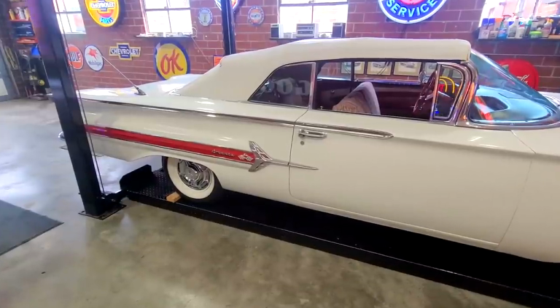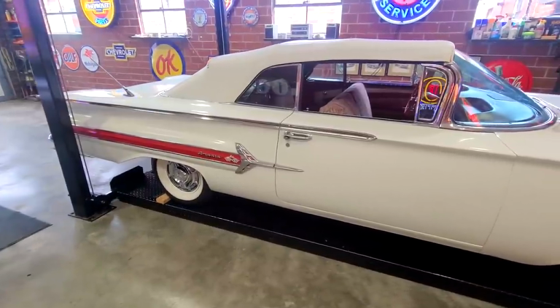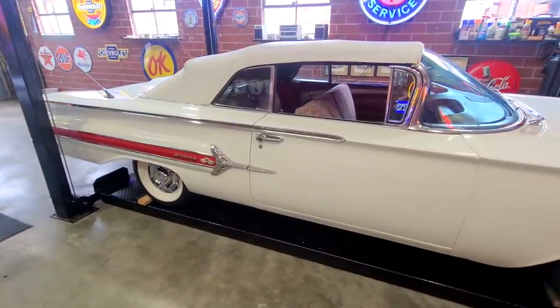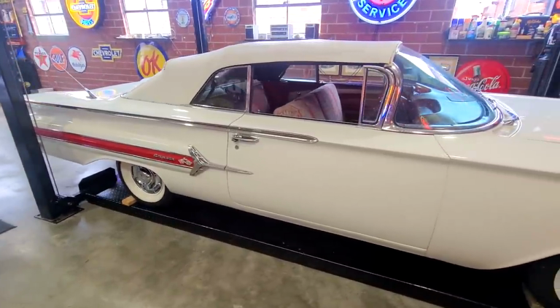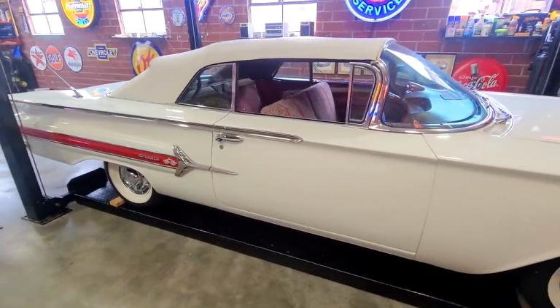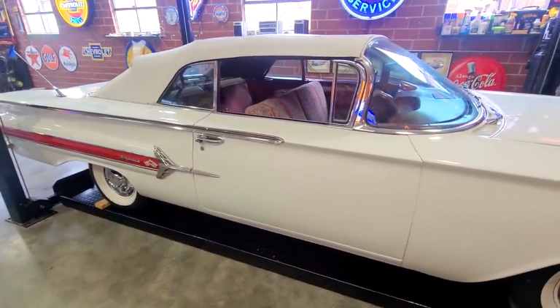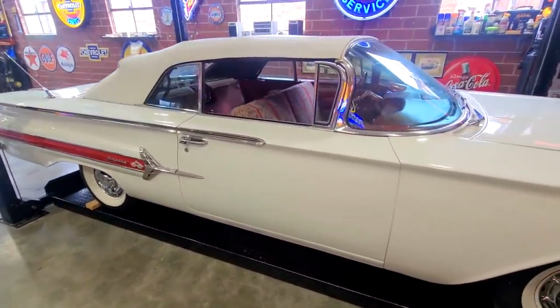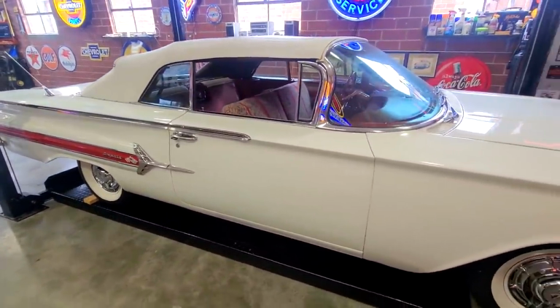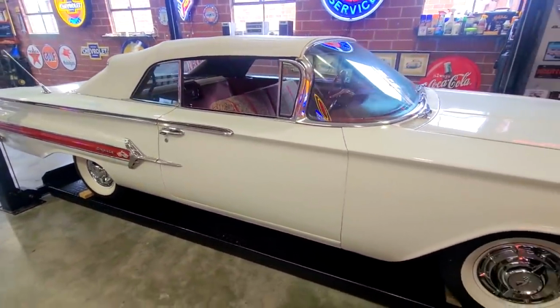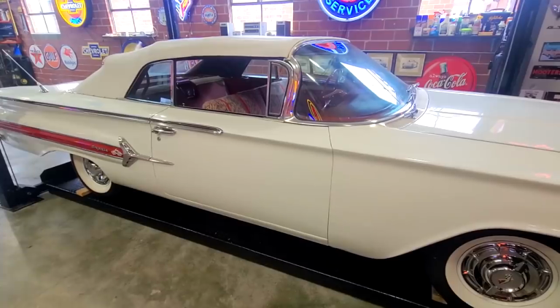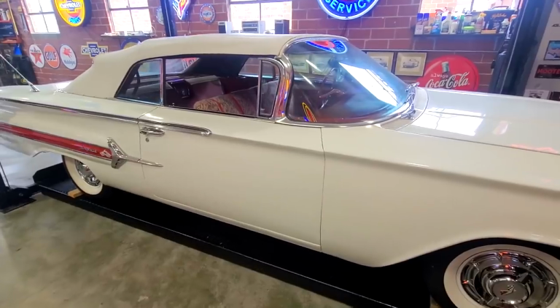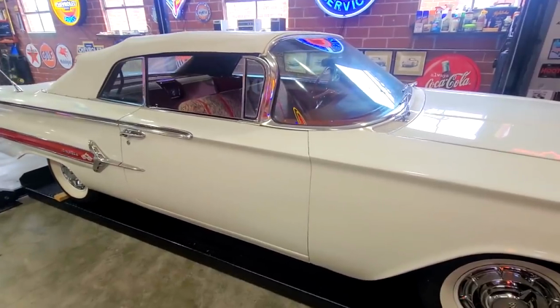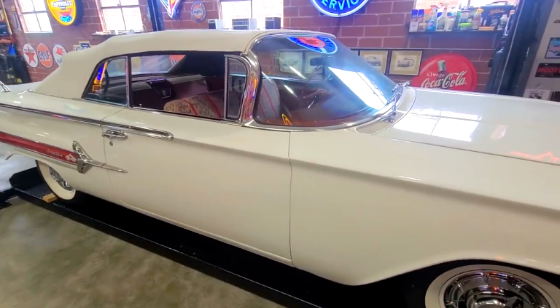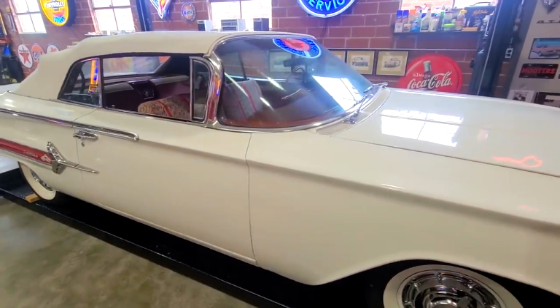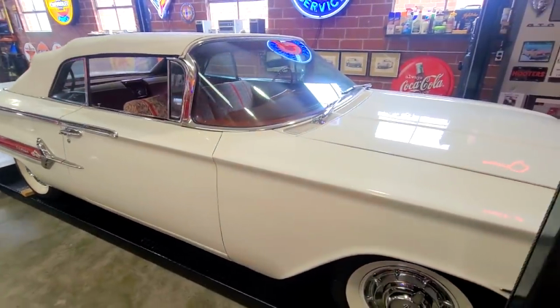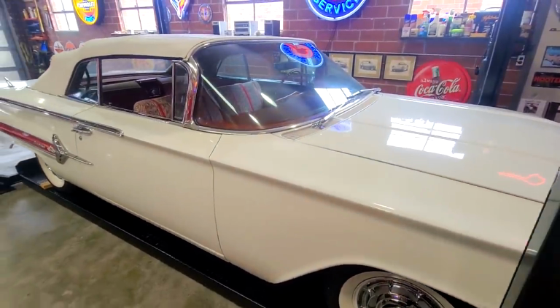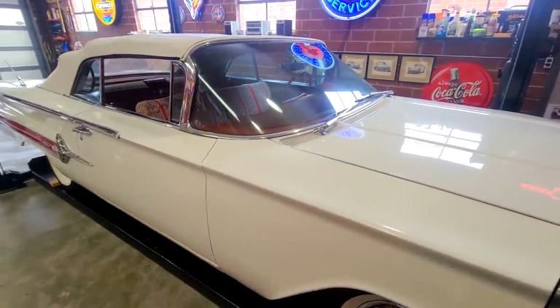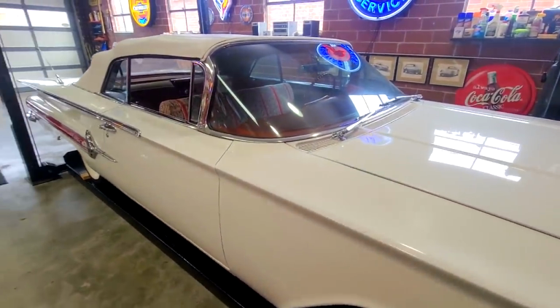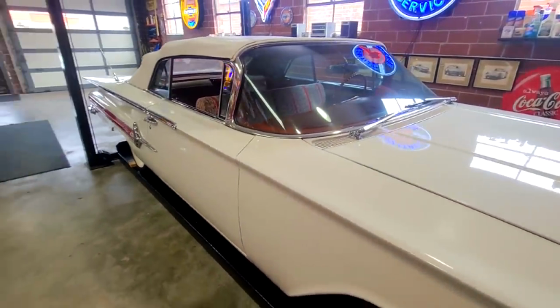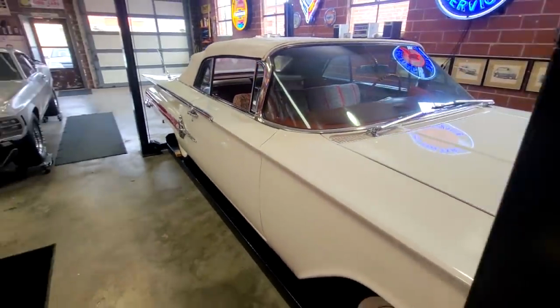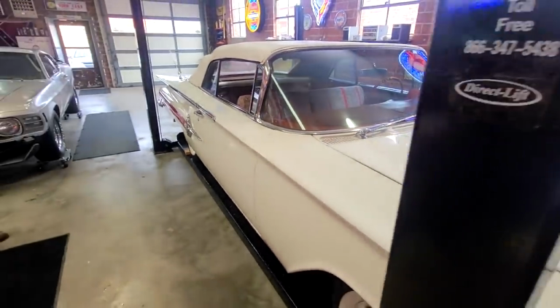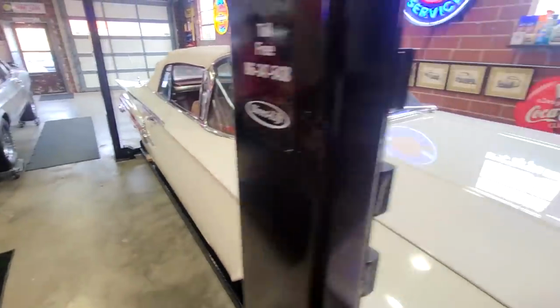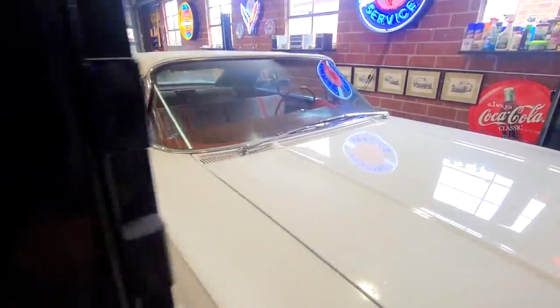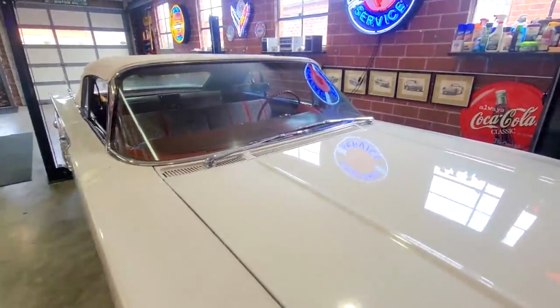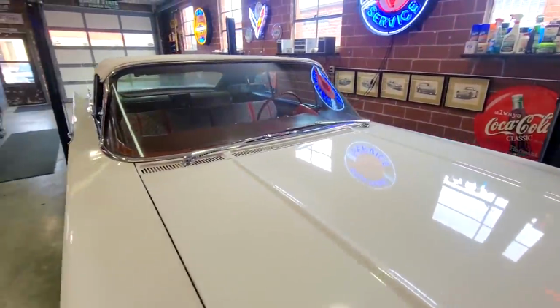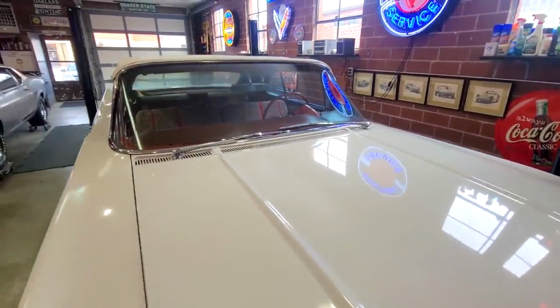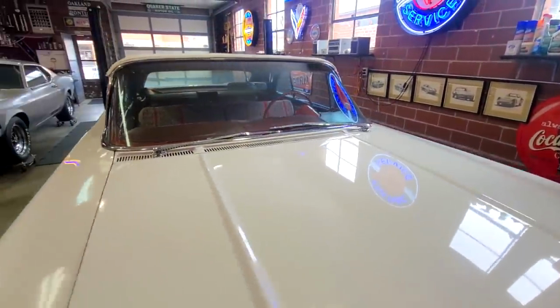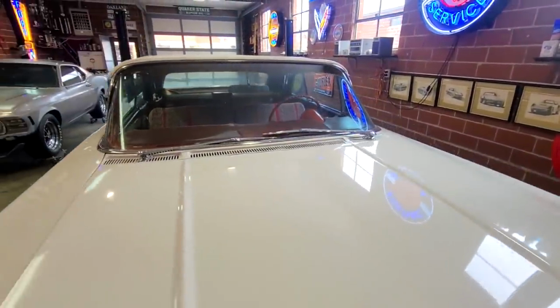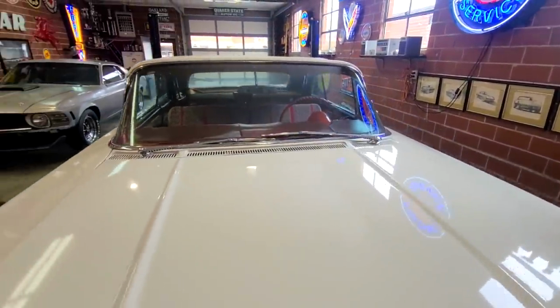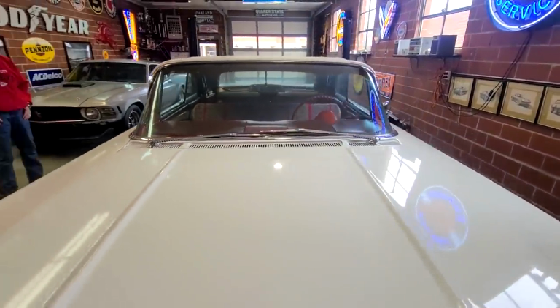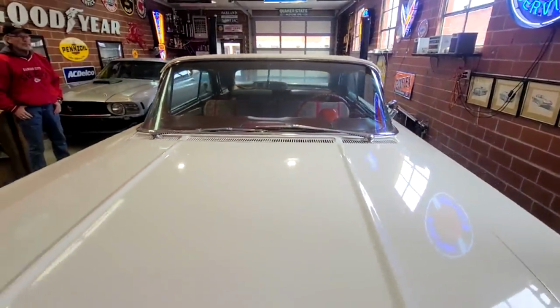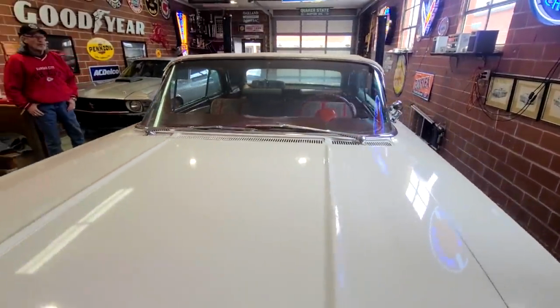Hey, how's it going everyone? My name is Ryan and welcome back to Iowa Classic Cars. Today I've got a treat for you. This is a 1960 Chevy Impala Convertible with a 348 and a factory 4-speed.